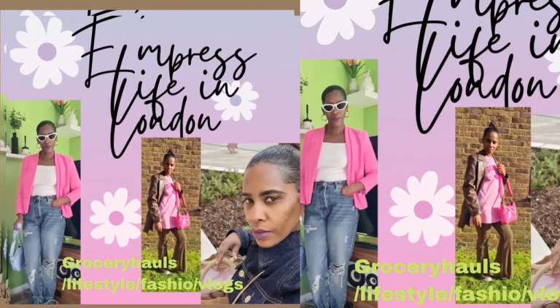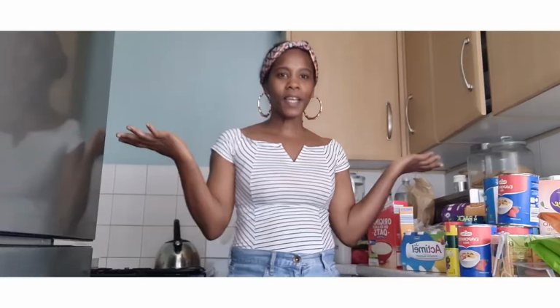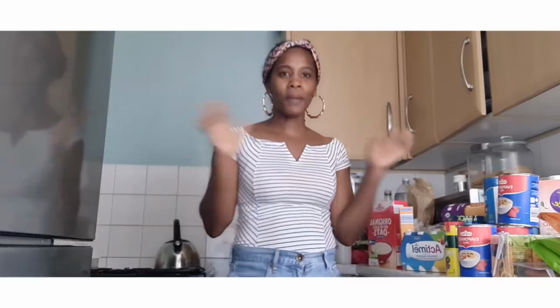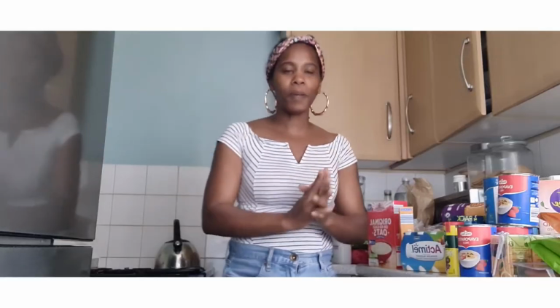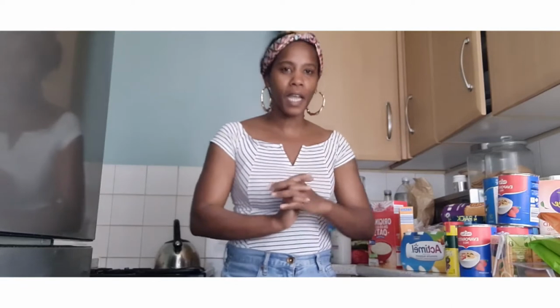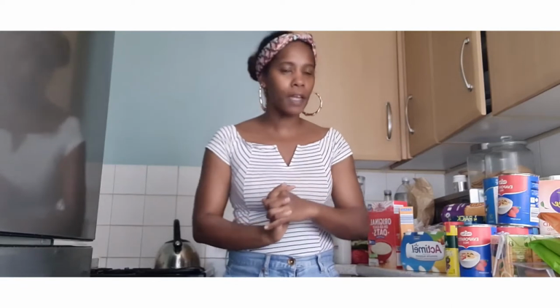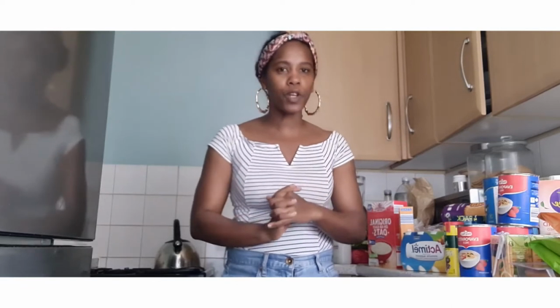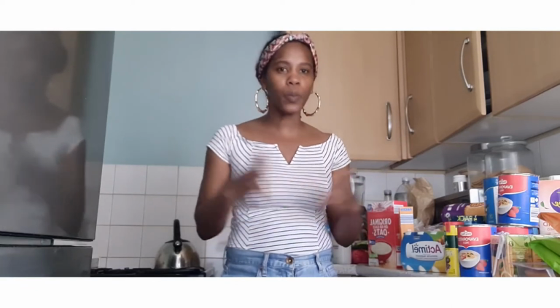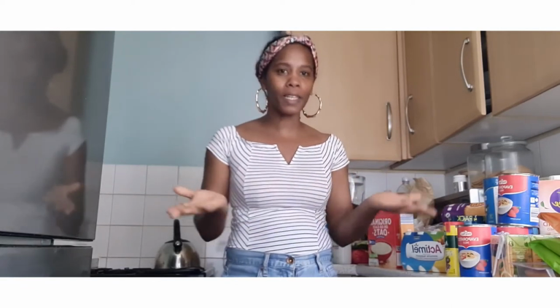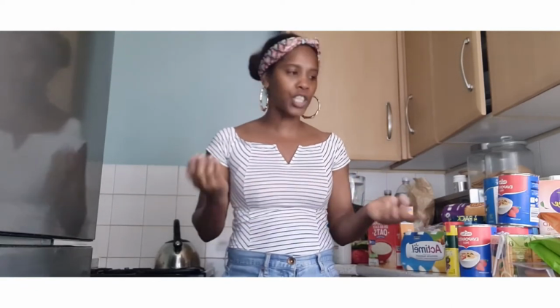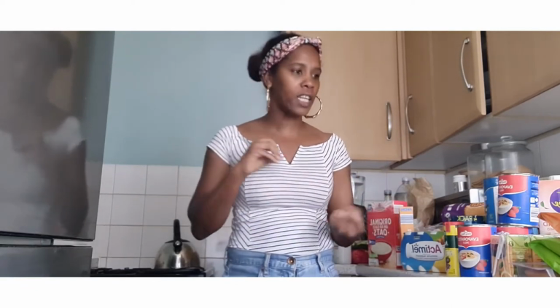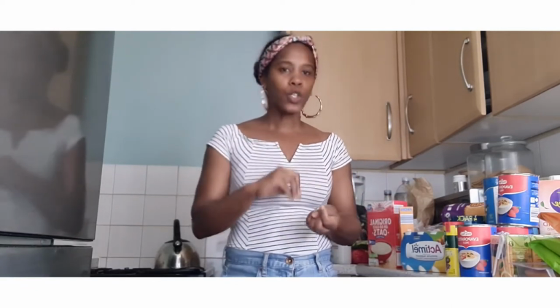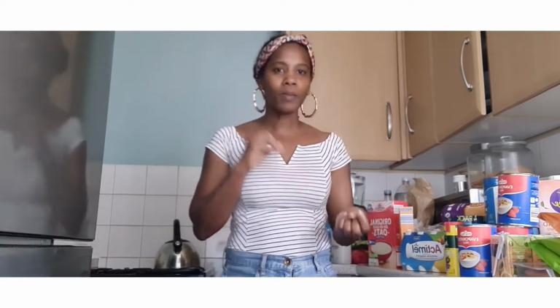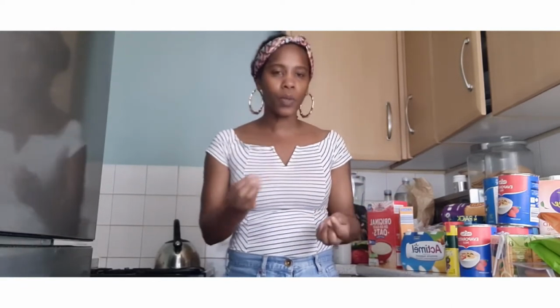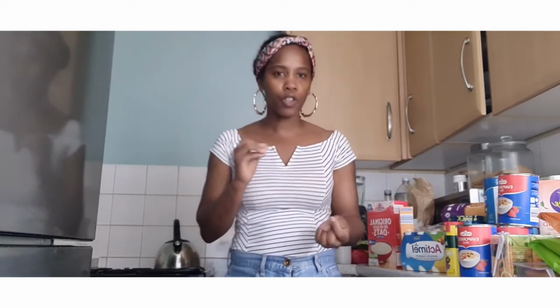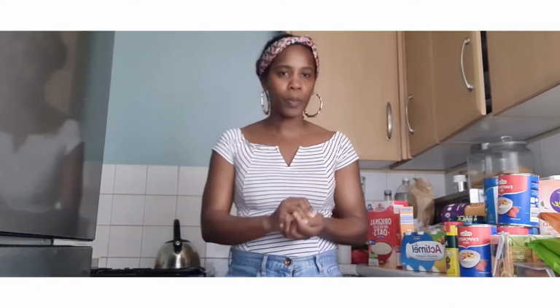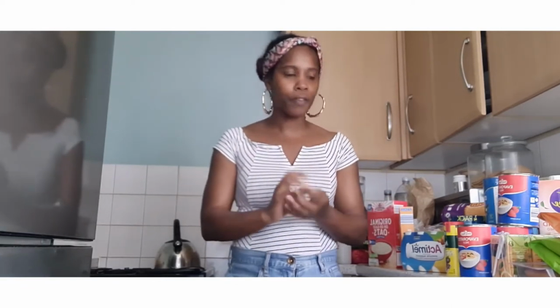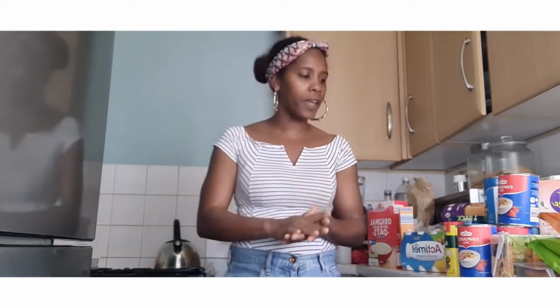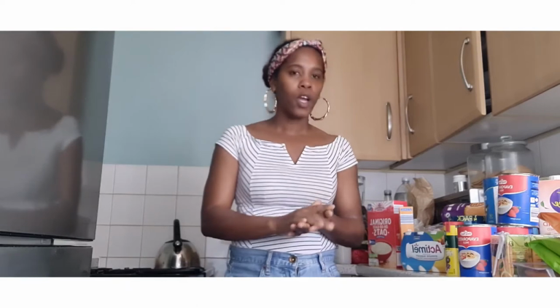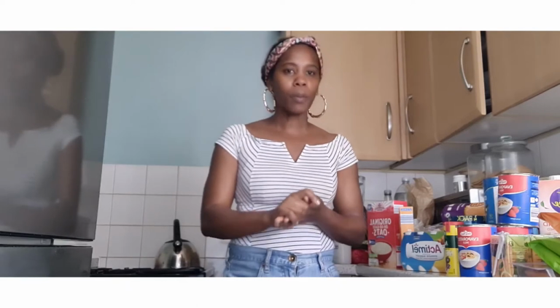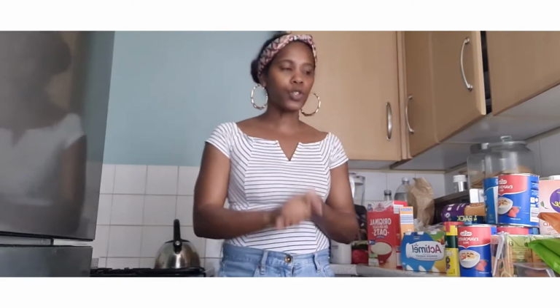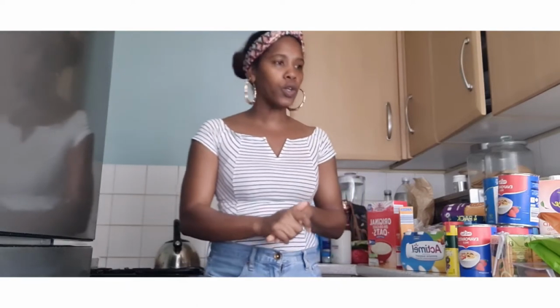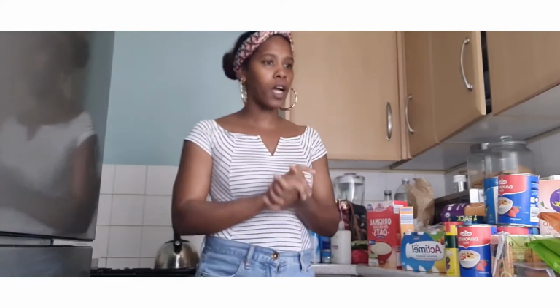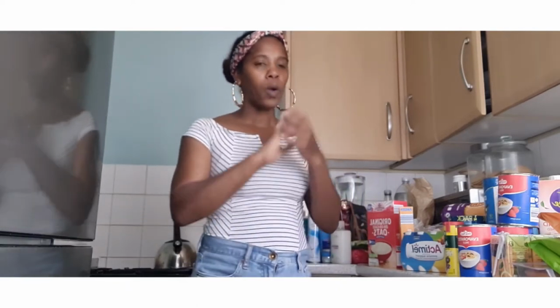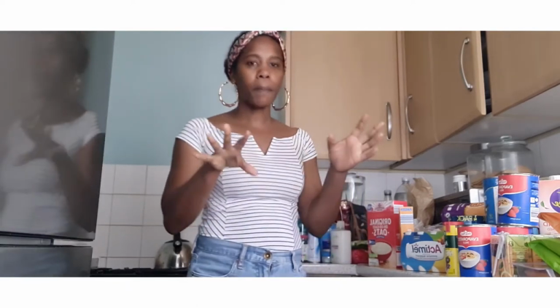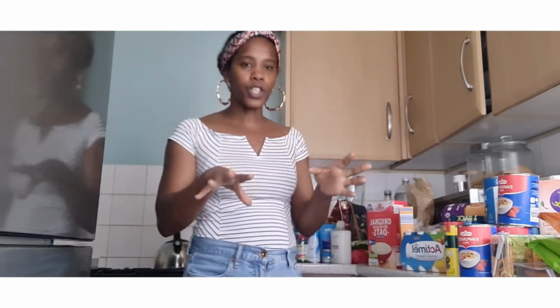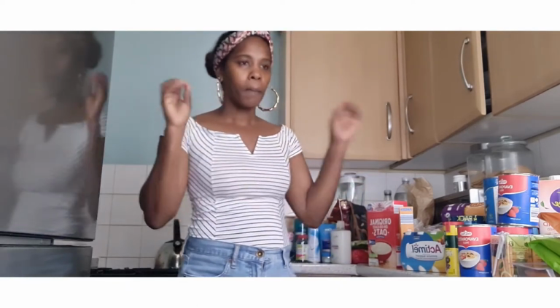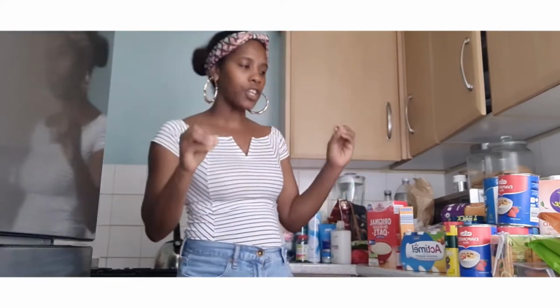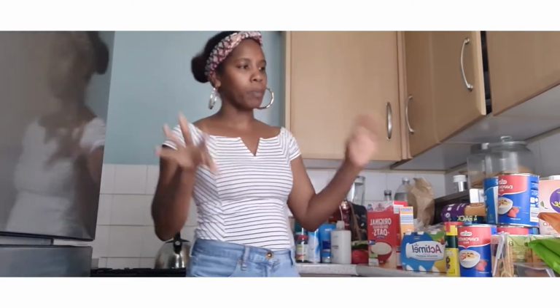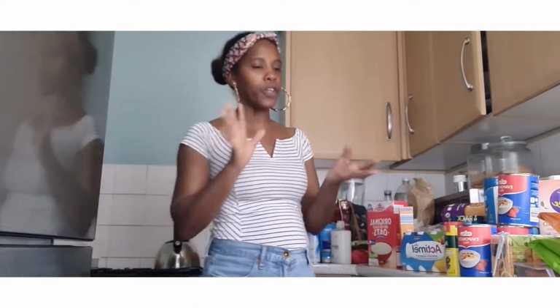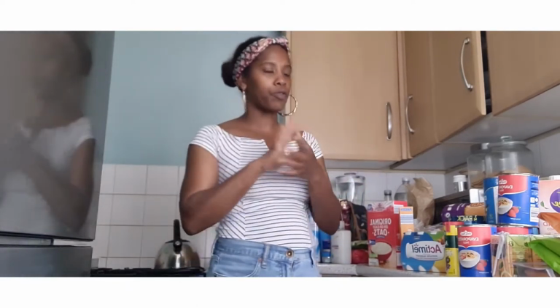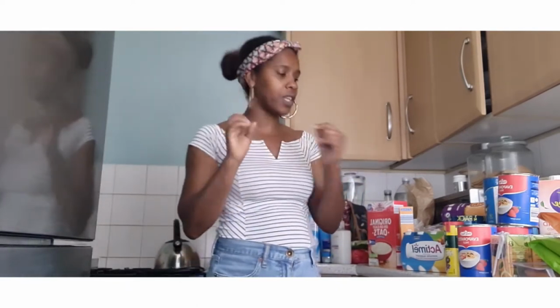Hello my beautiful people, it's the Empress Life here in London. Welcome back to my channel for my weekly grocery shopping haul from Lidl, where I'm going to show you what I purchased — perishable, non-perishable, fruits, vegetables, condiments — let's get into it.